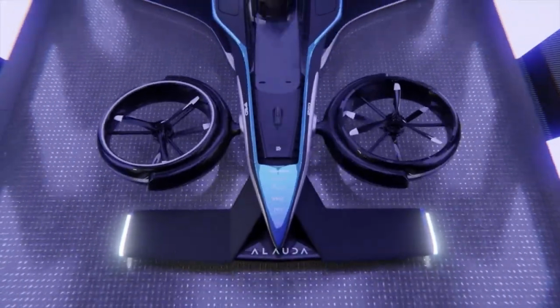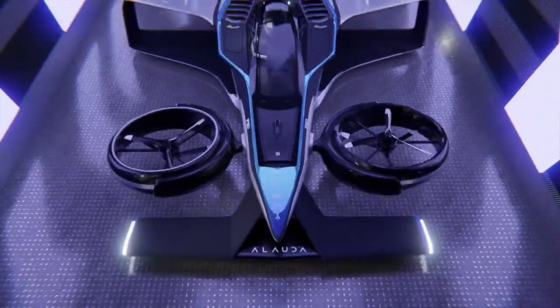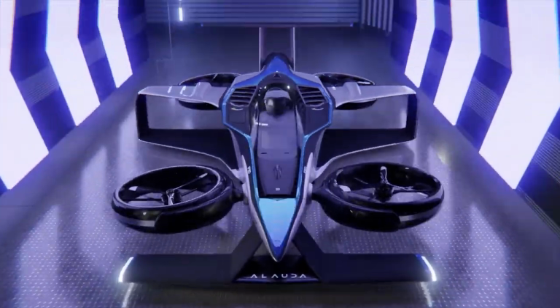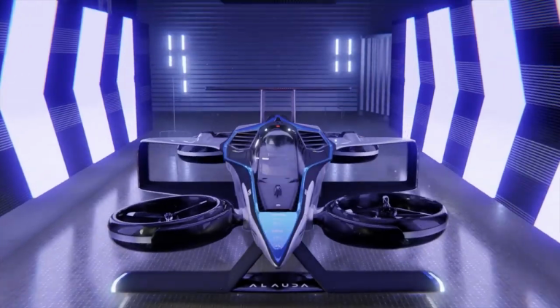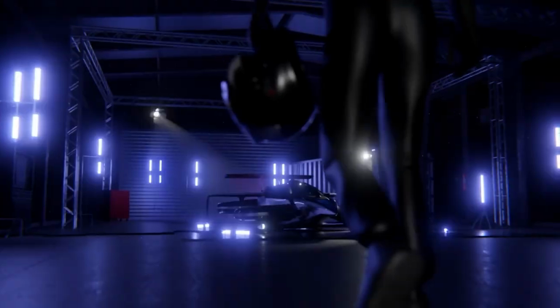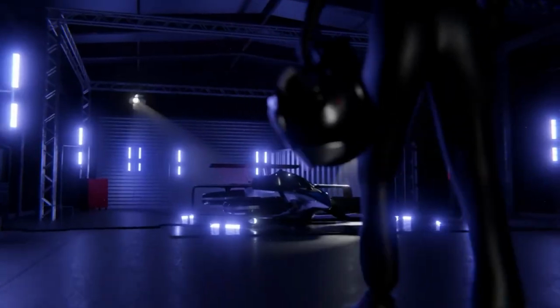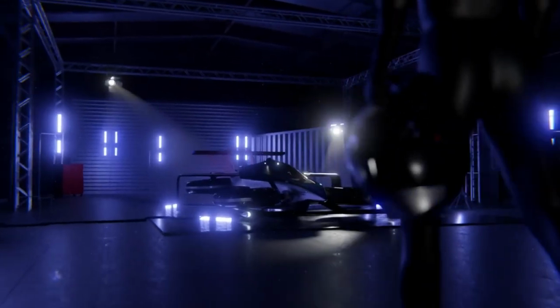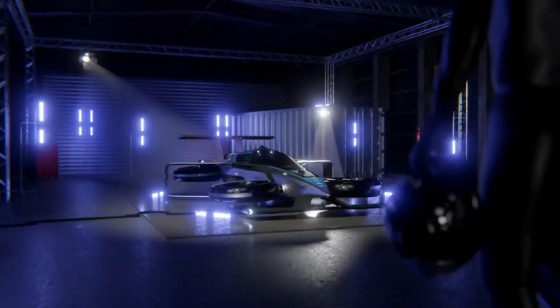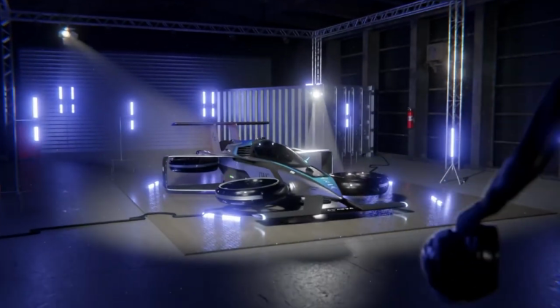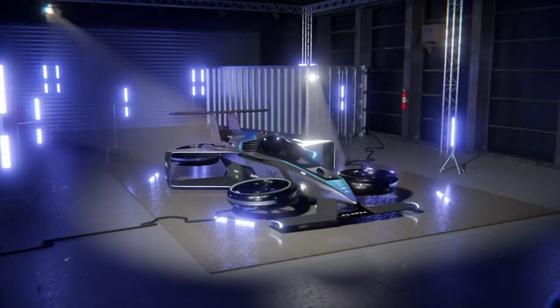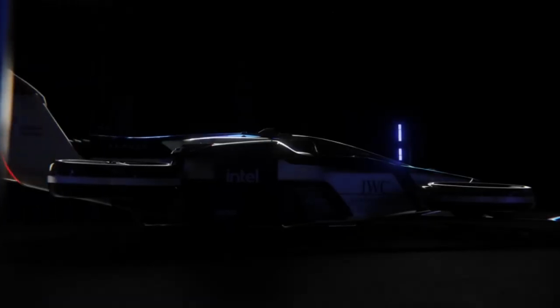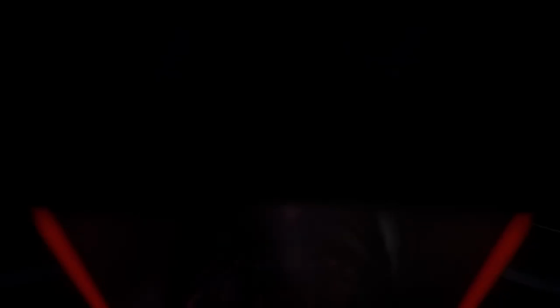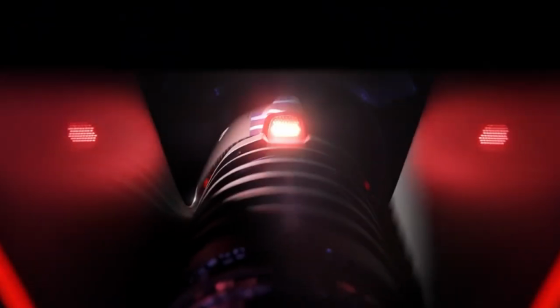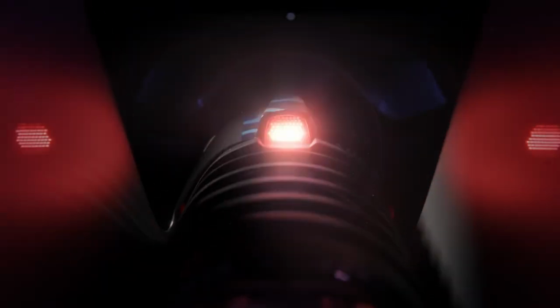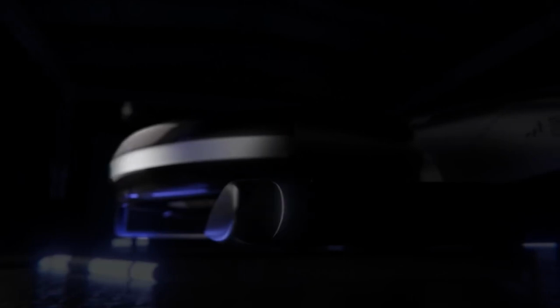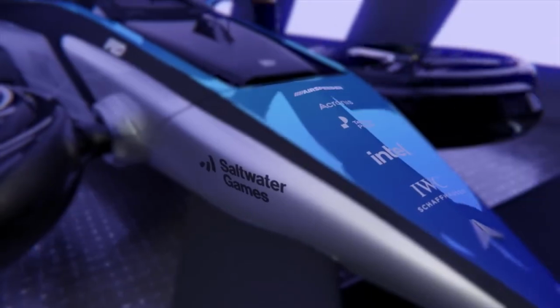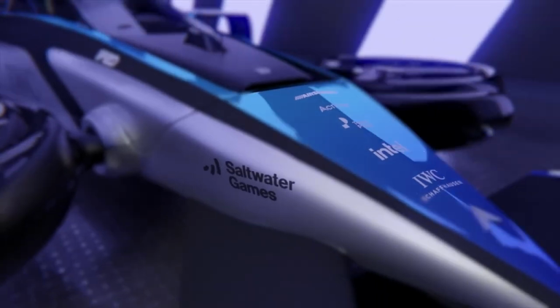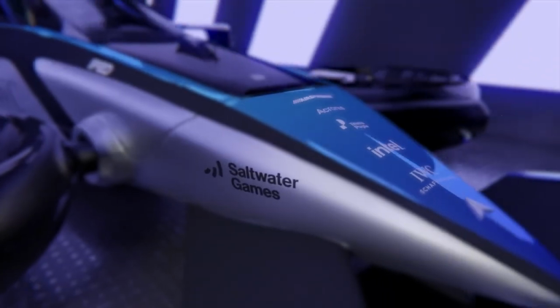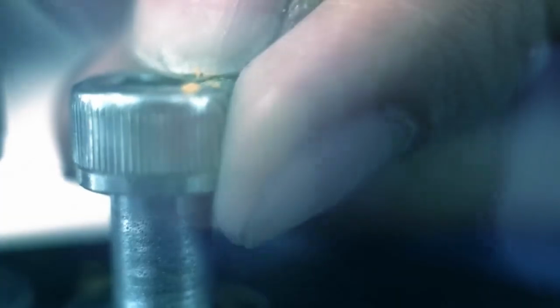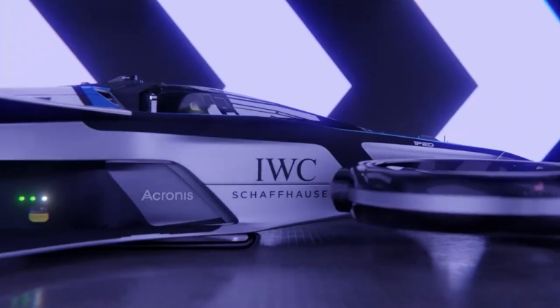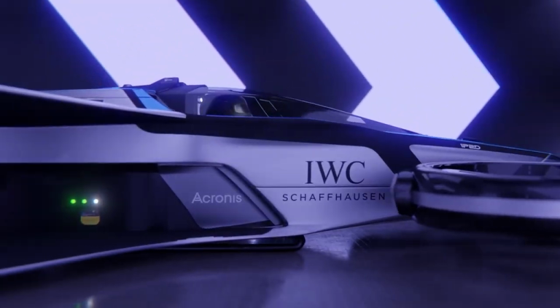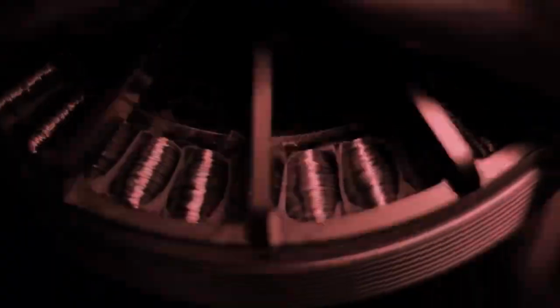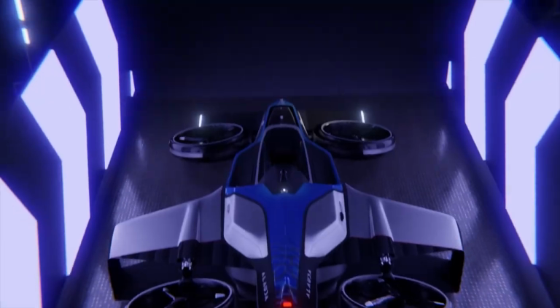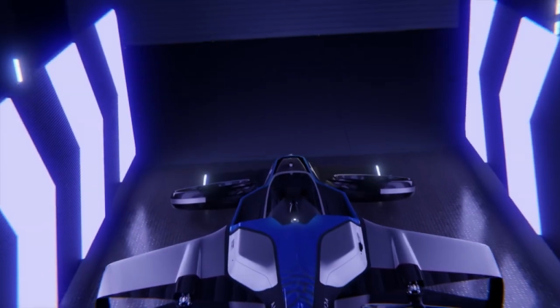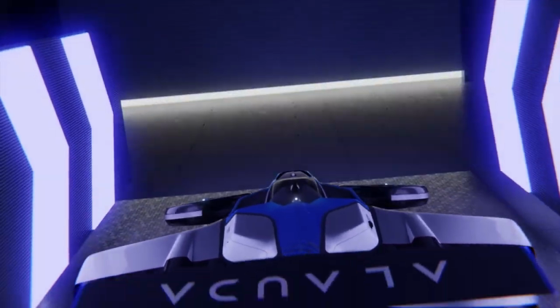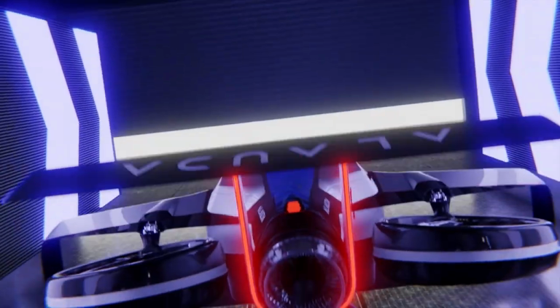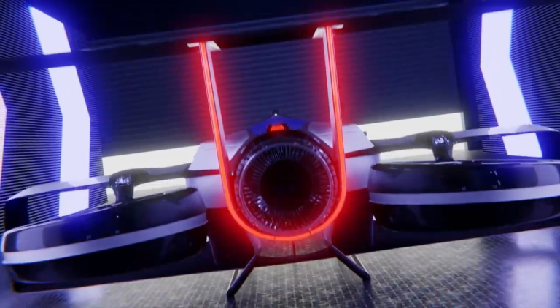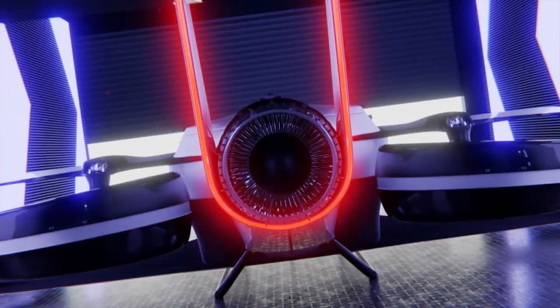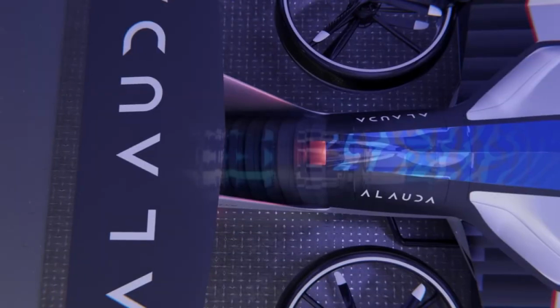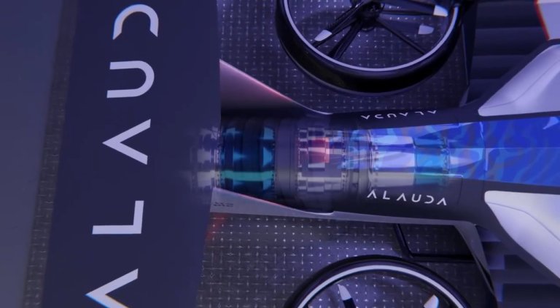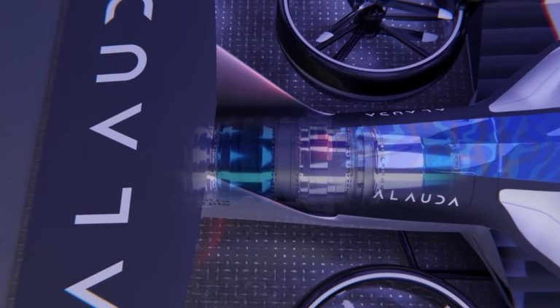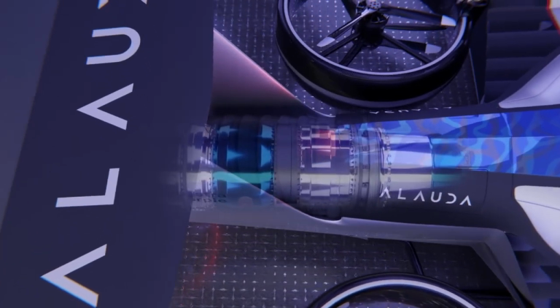The cockpit is equipped with state-of-the-art avionics, flight controls, and safety systems to ensure precise control and optimal safety during flight.